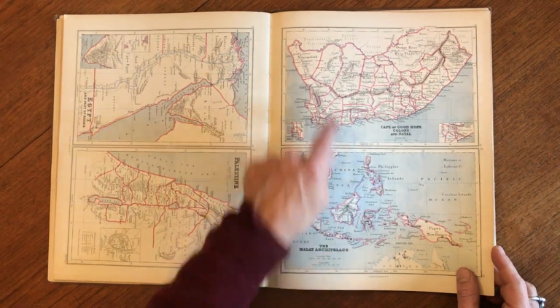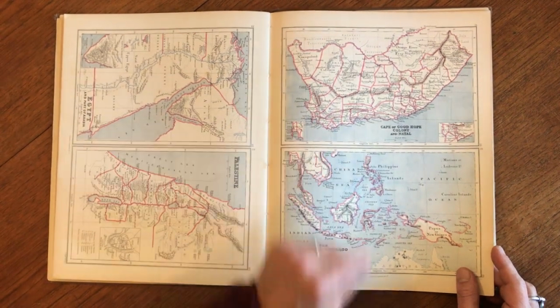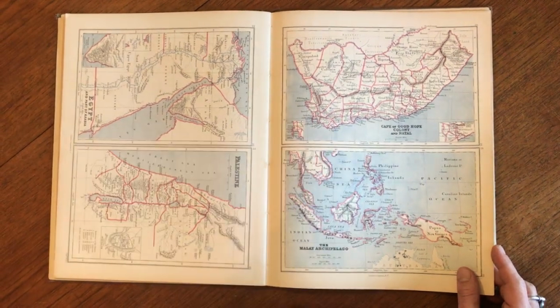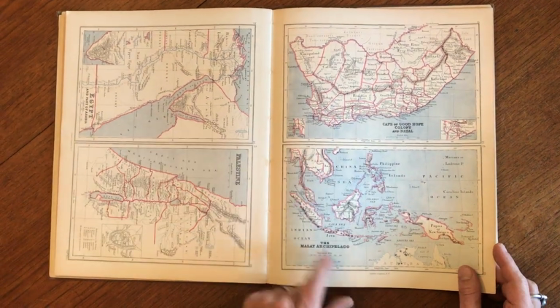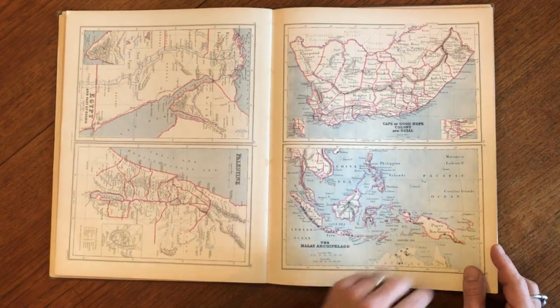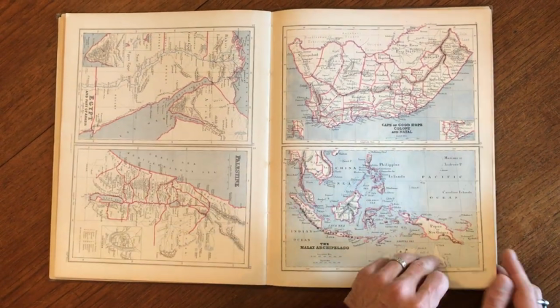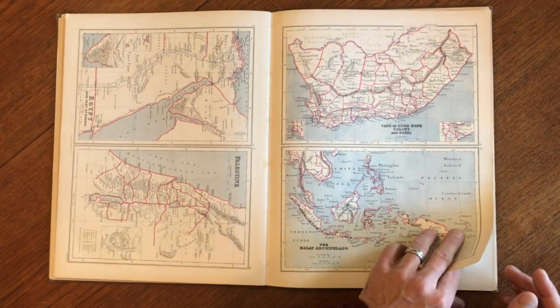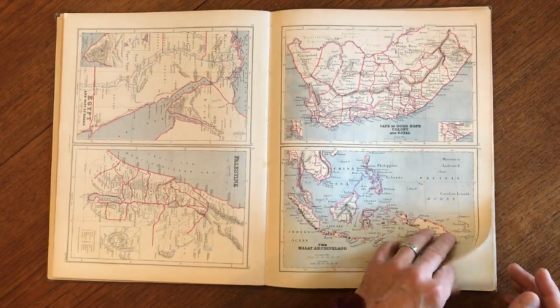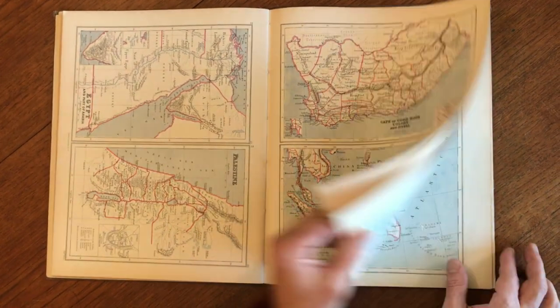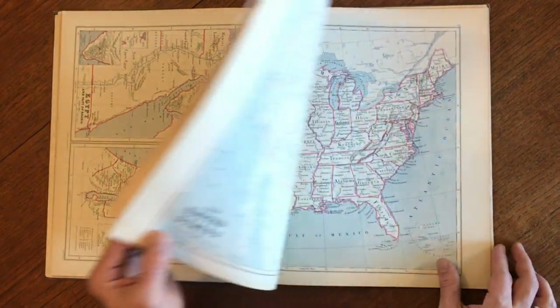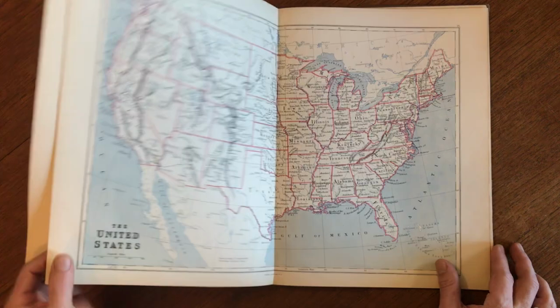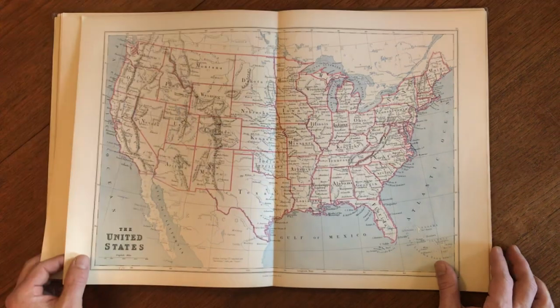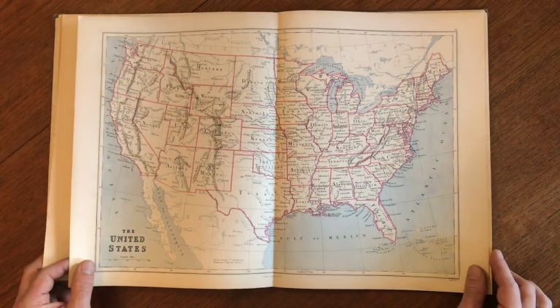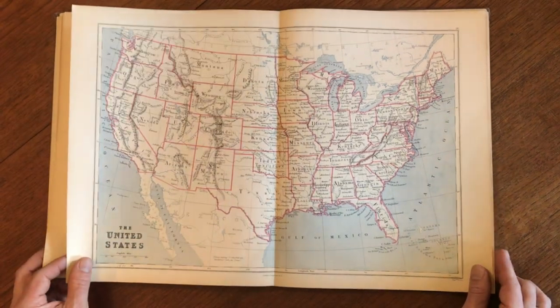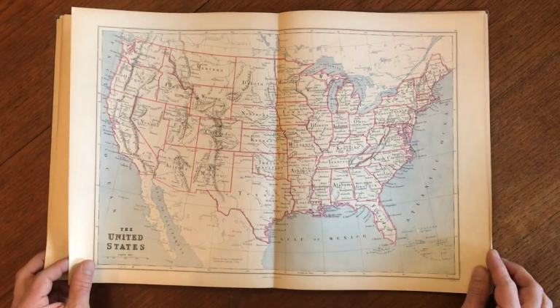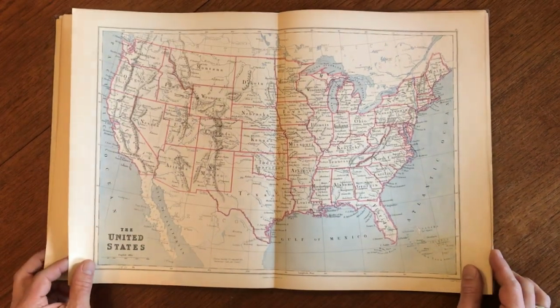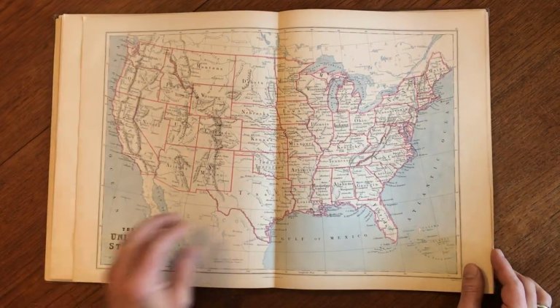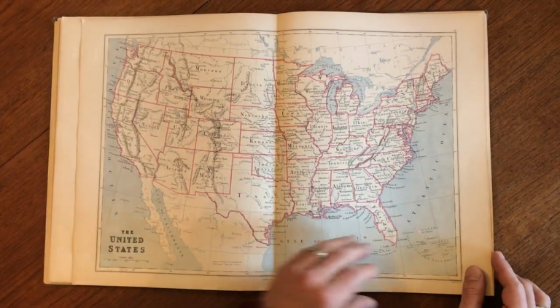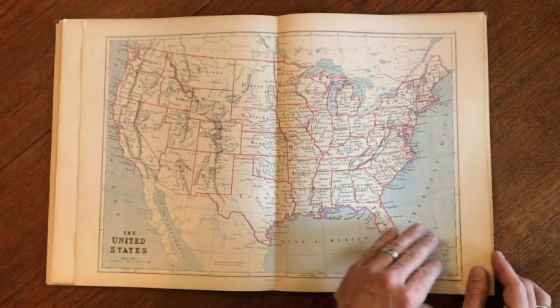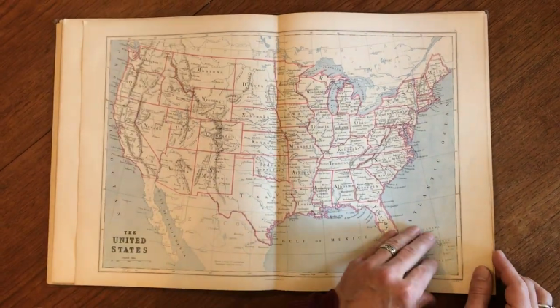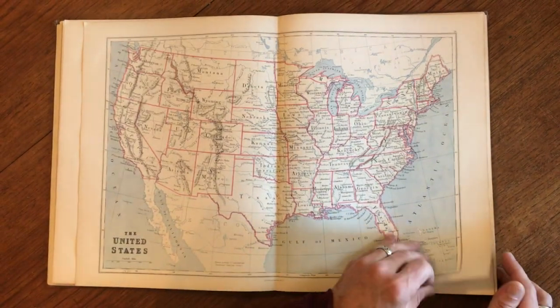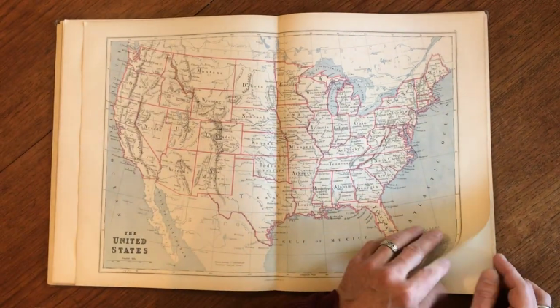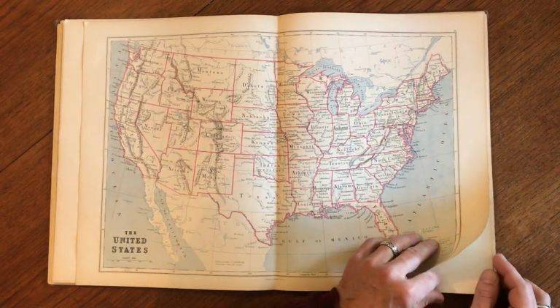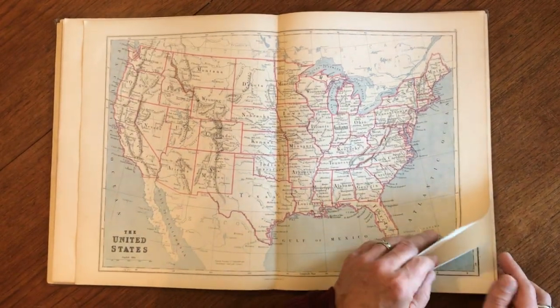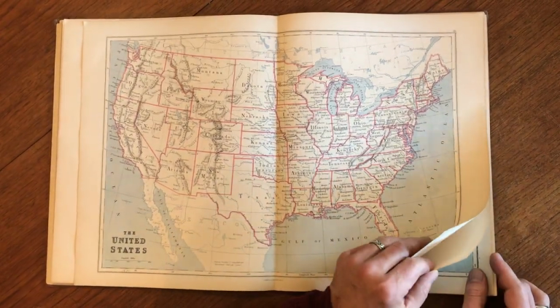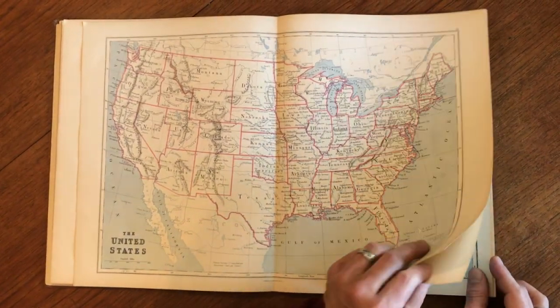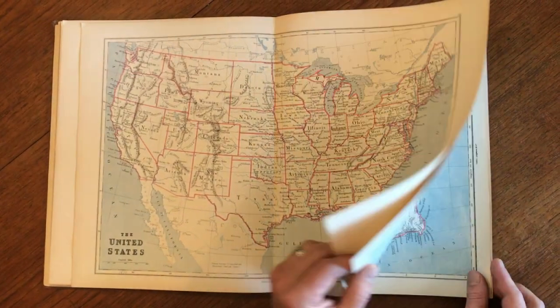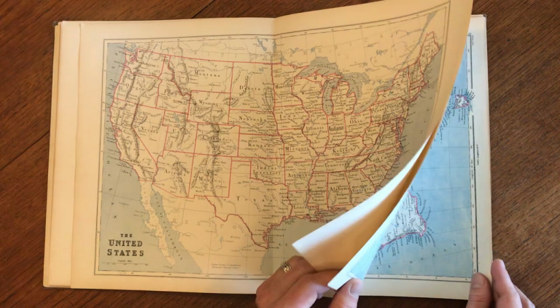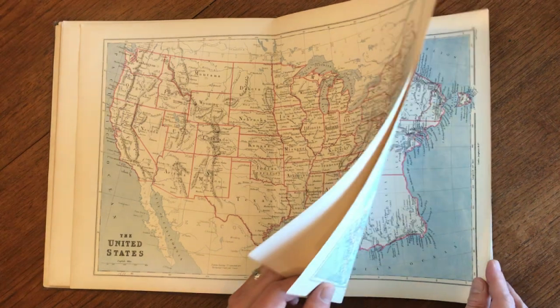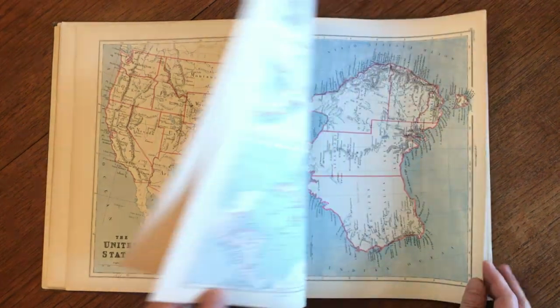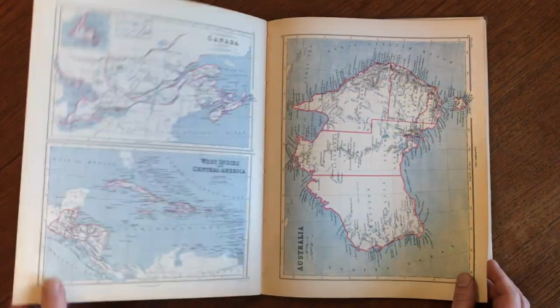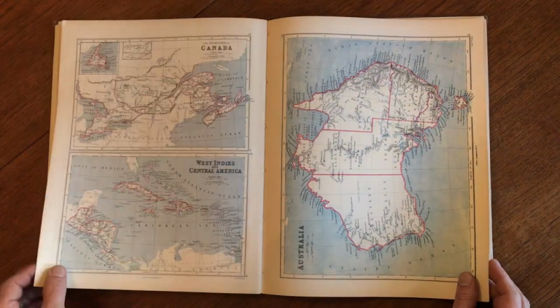South Africa, the Malay Archipelago, and a big double-page map of North America — United States, actually.